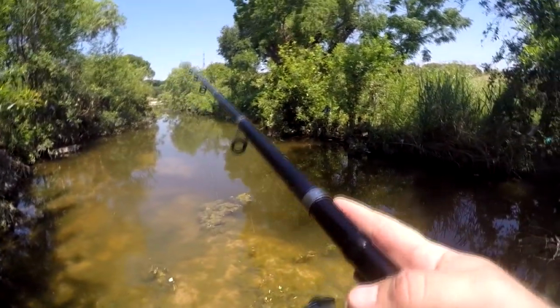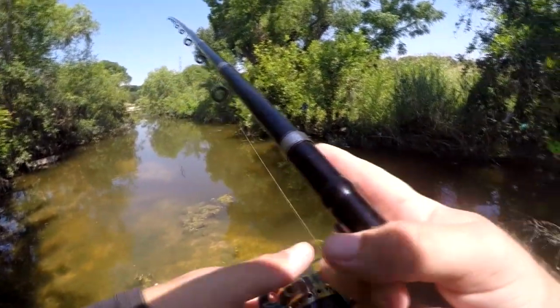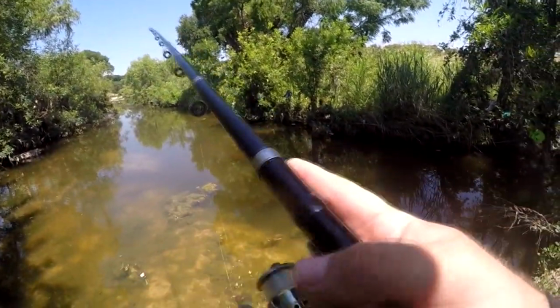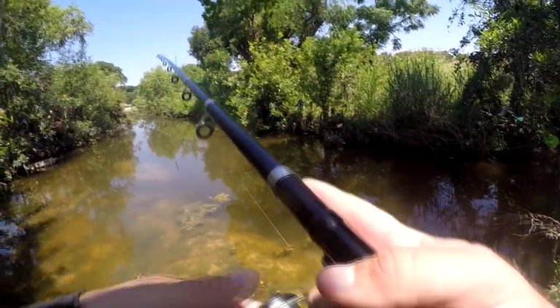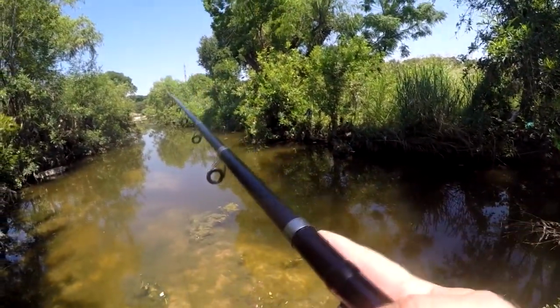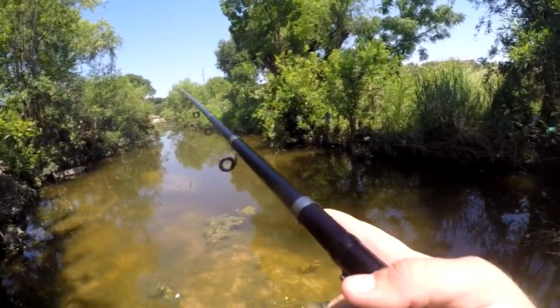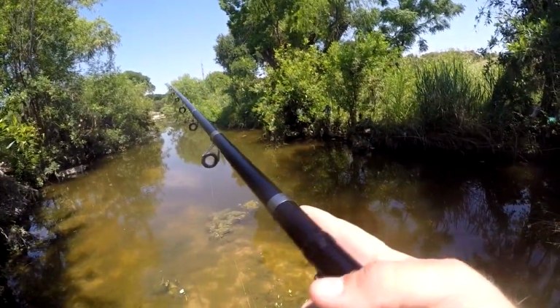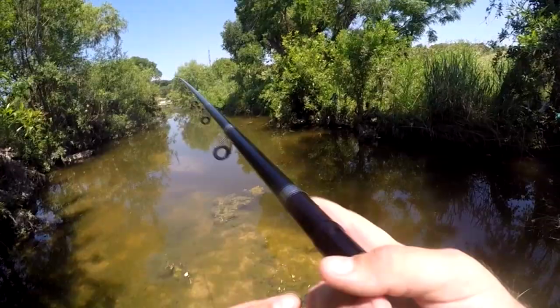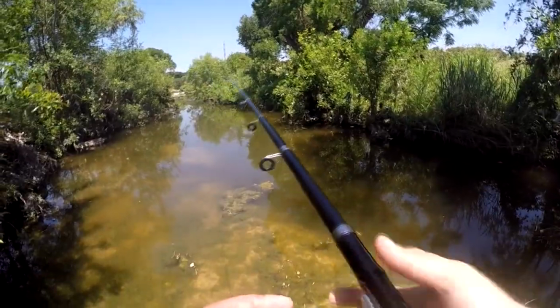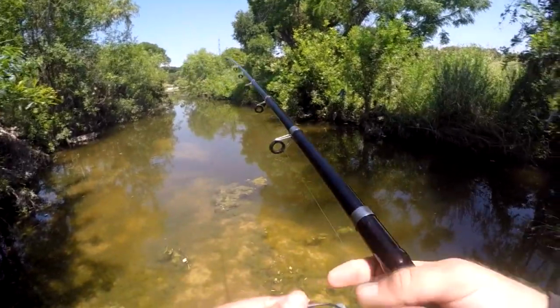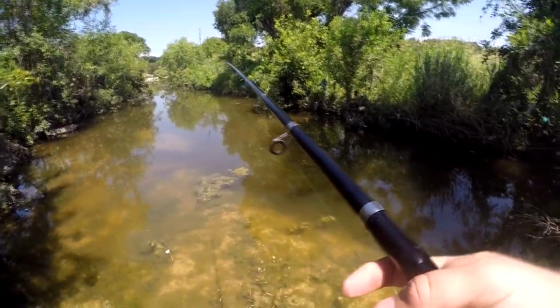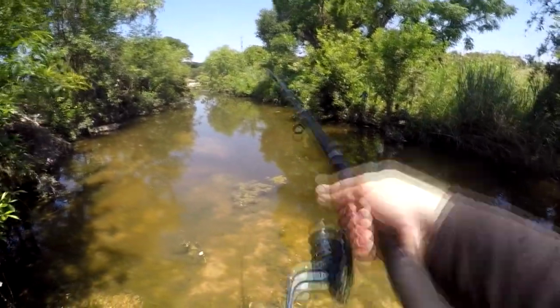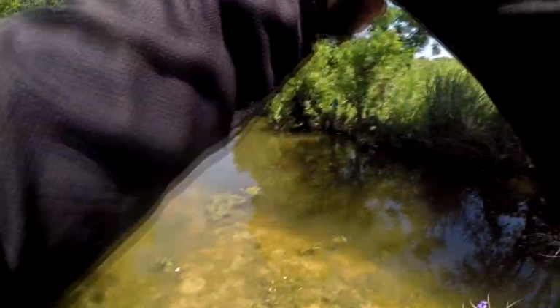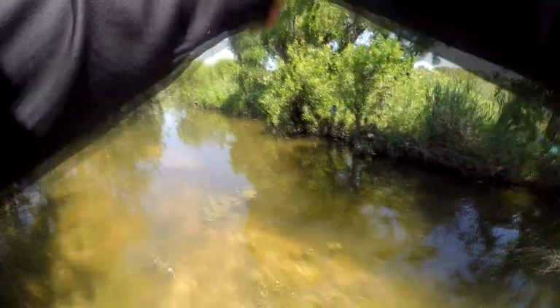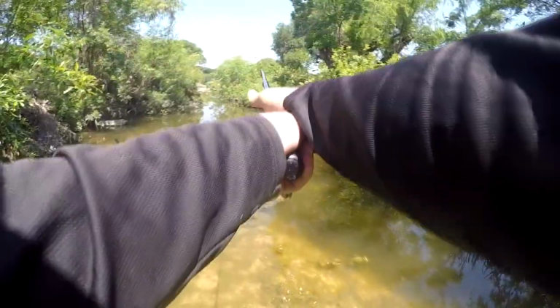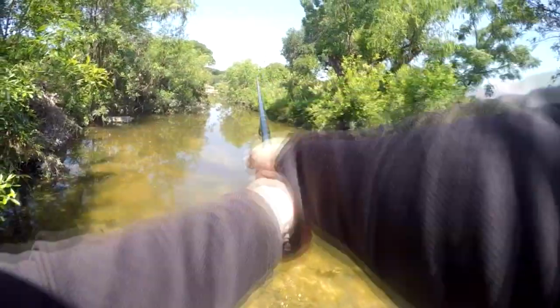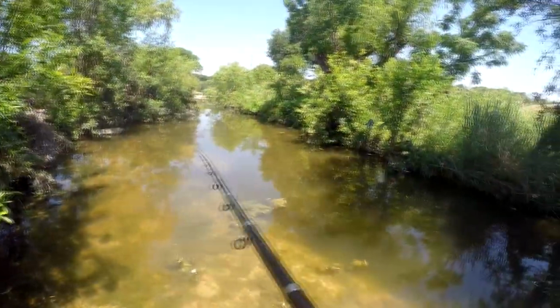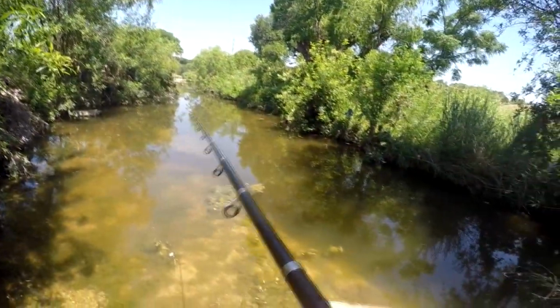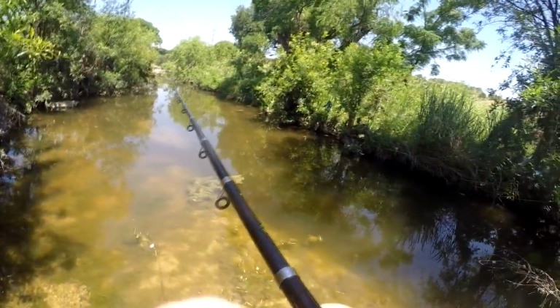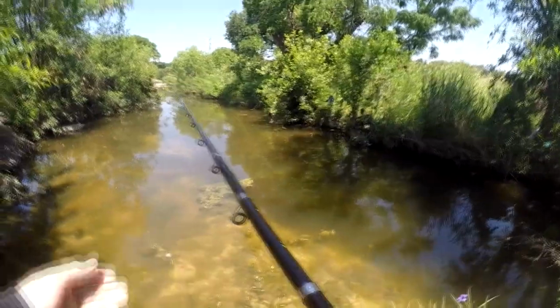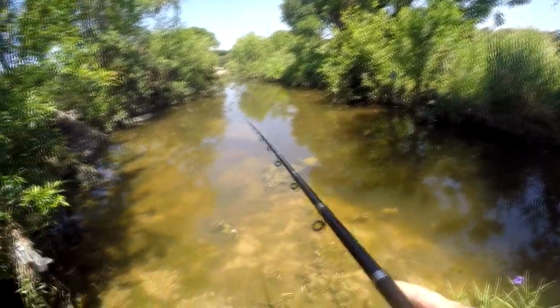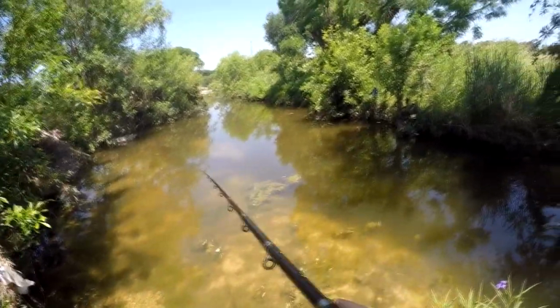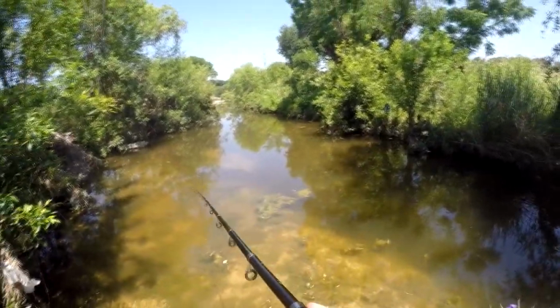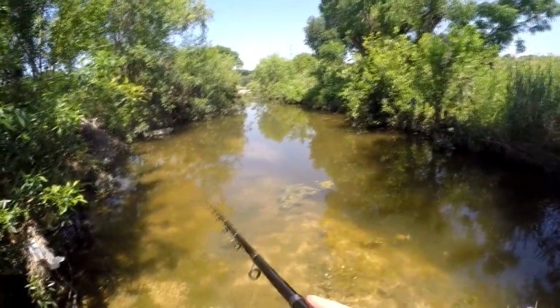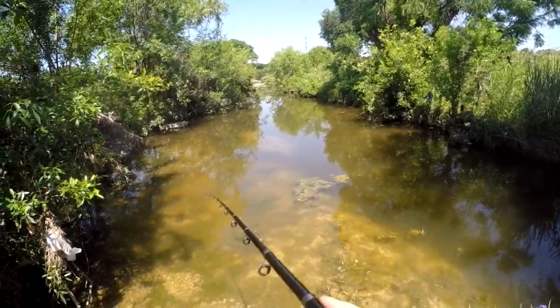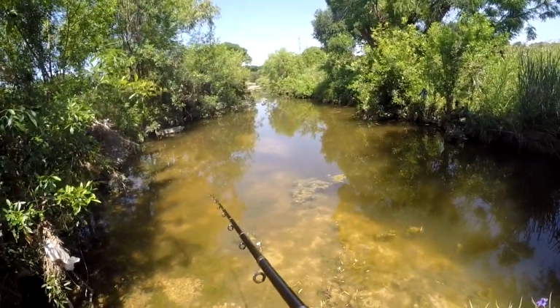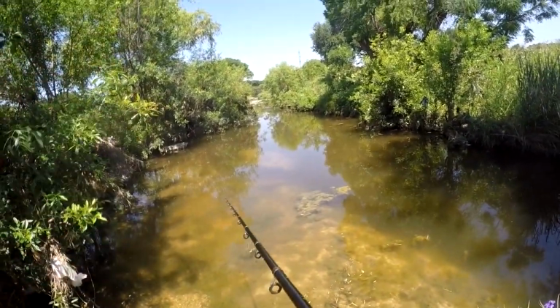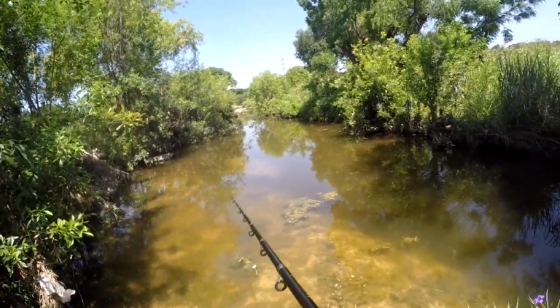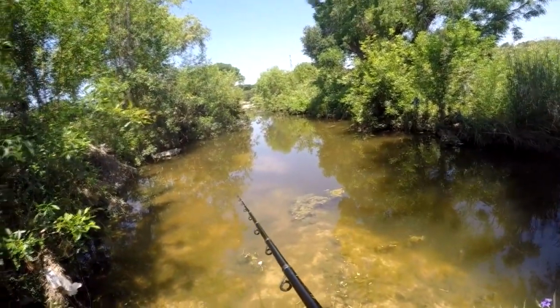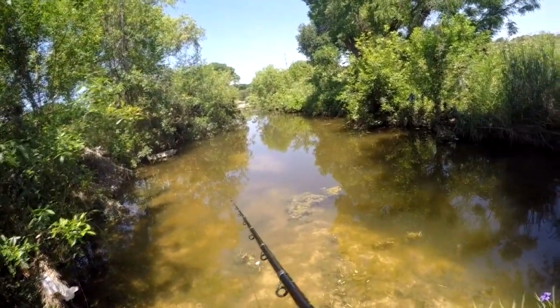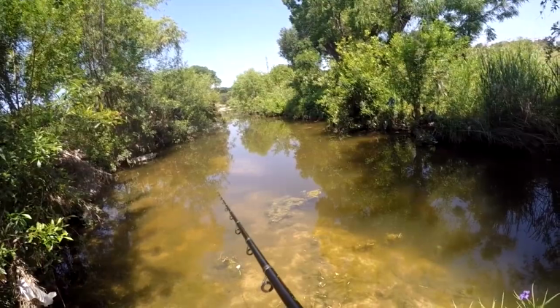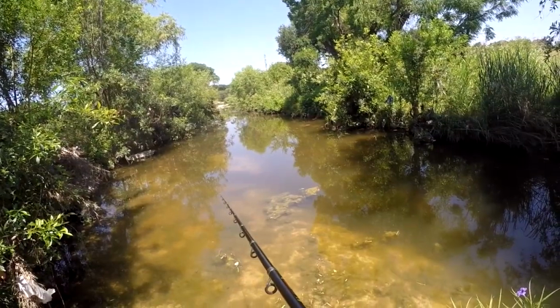The one I got was bigger than the average bass that comes out of the other end of this creek, and it wasn't very big — probably a pound and a half, maybe two pounds at the absolute most. It wasn't very long but kind of fat.